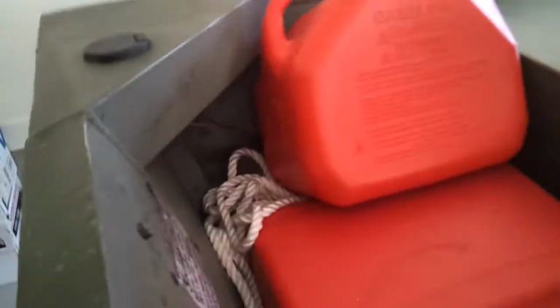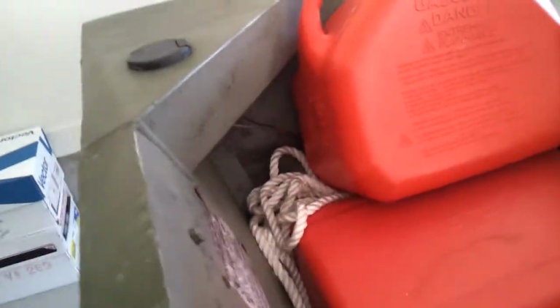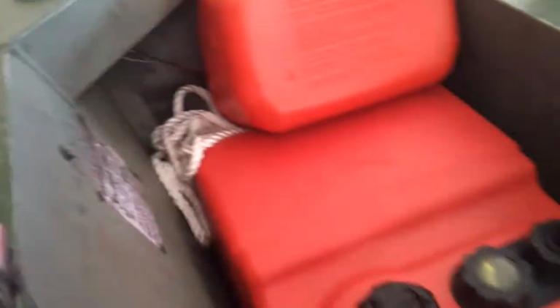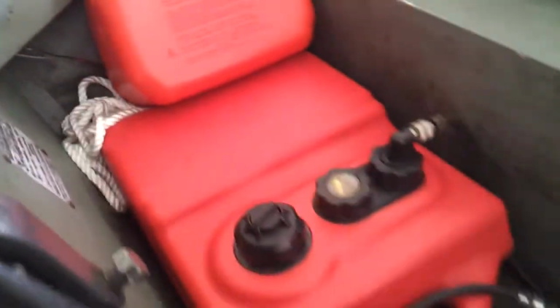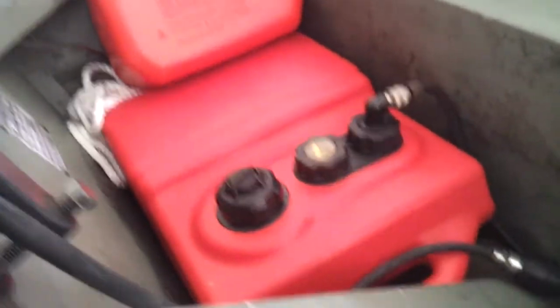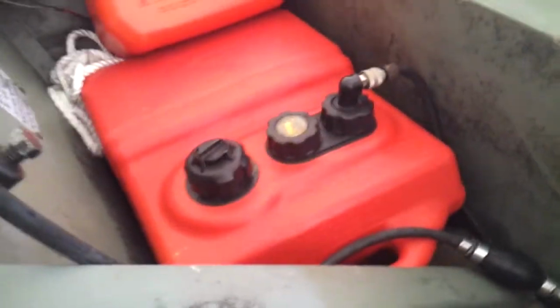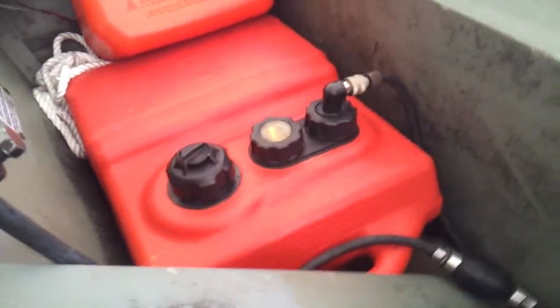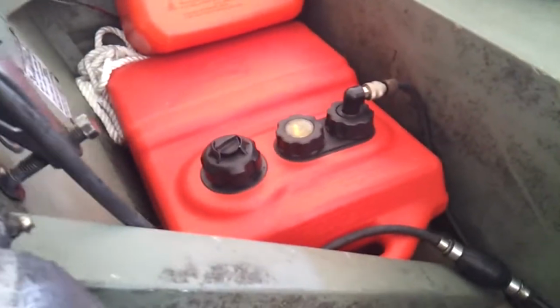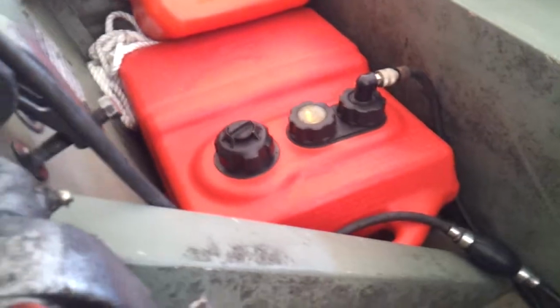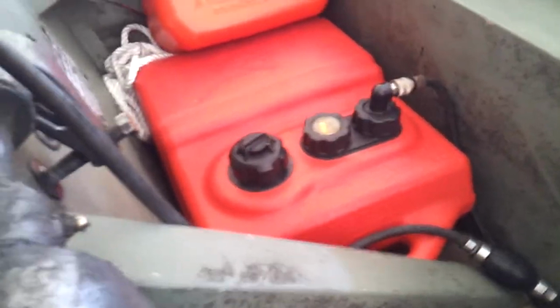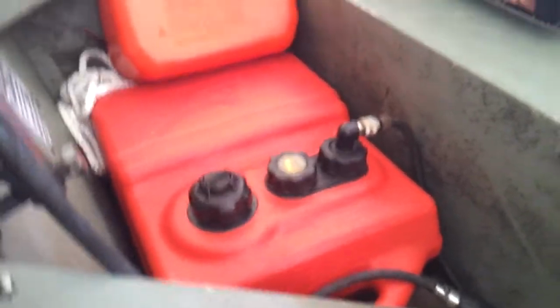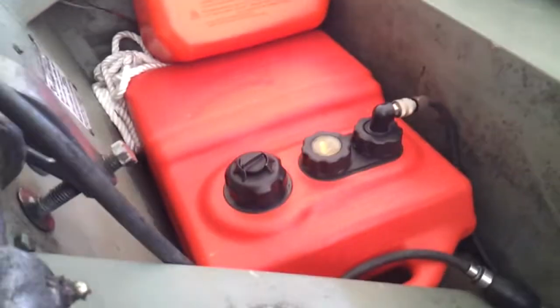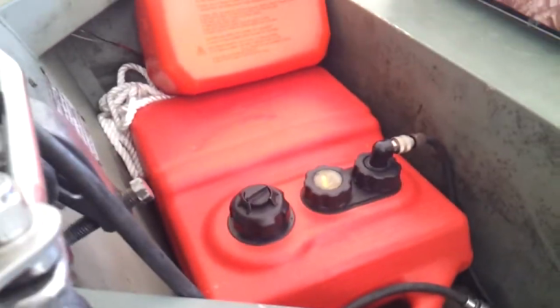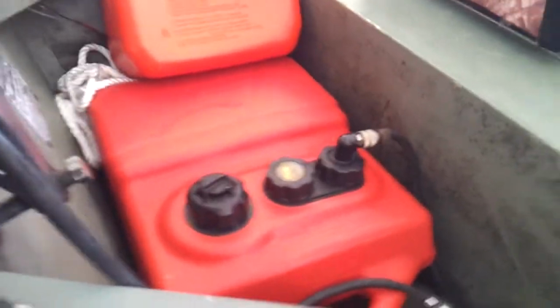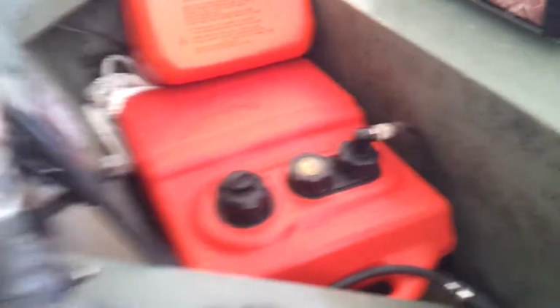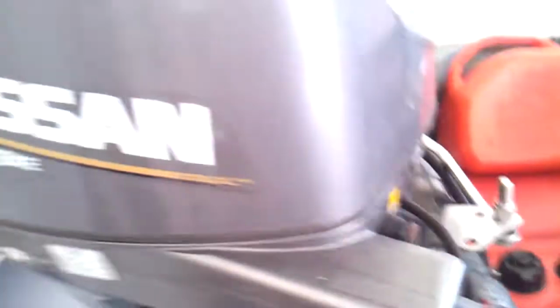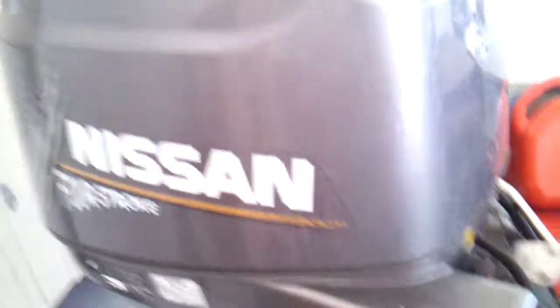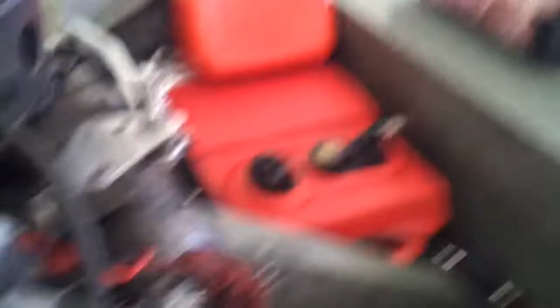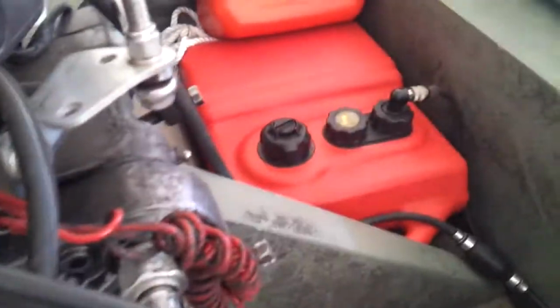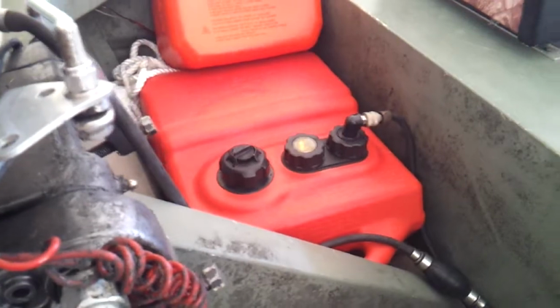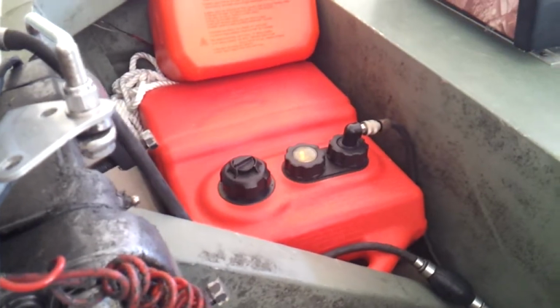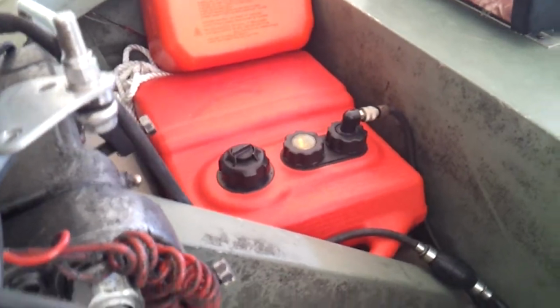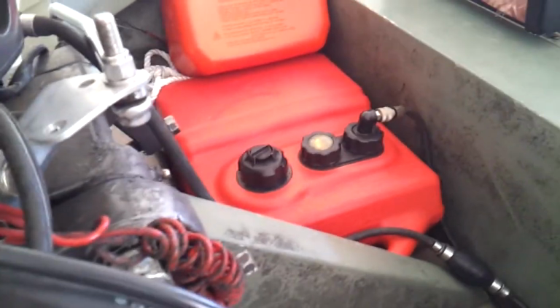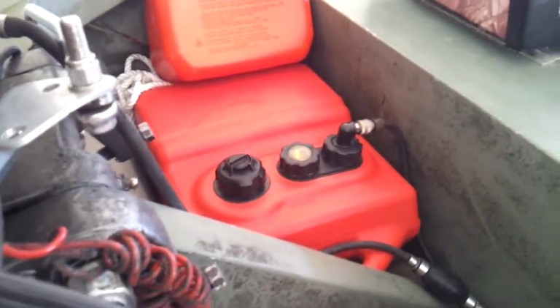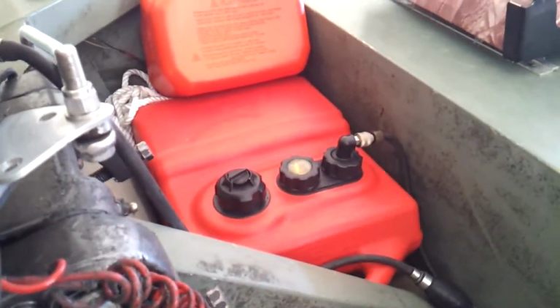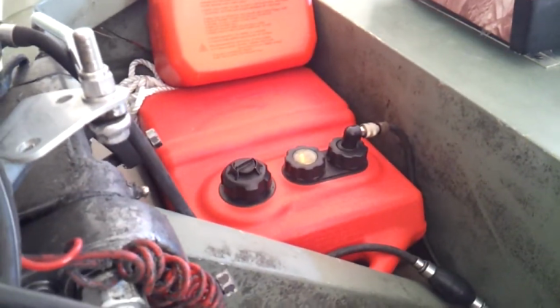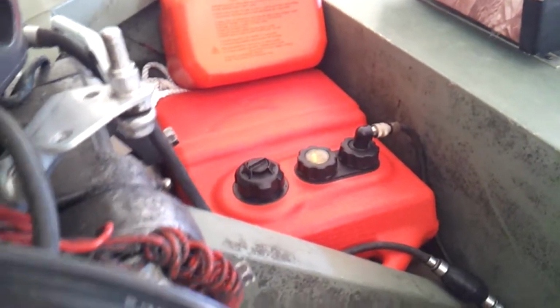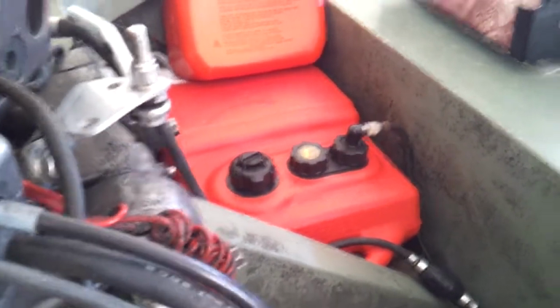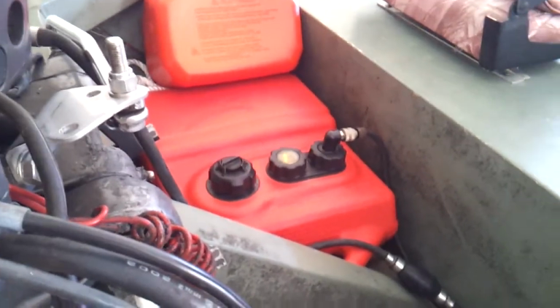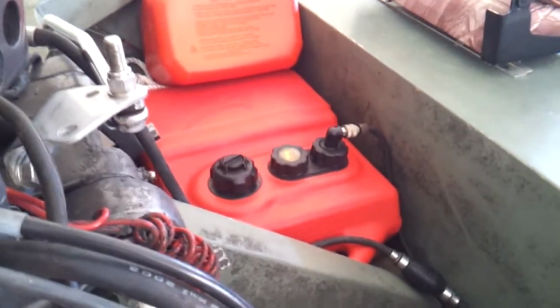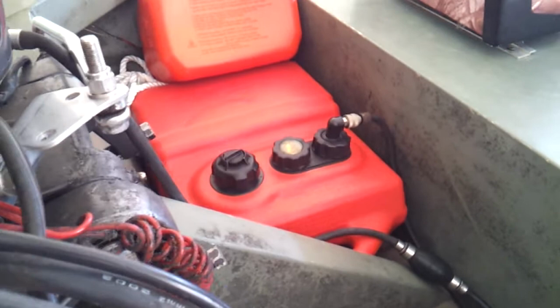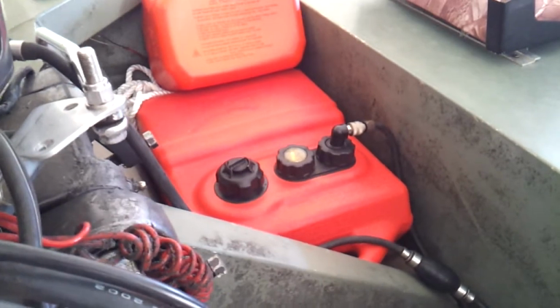A little rope to tie up with. This is my five gallon tank. The engine does pretty good on gas mileage — with that five gallon tank I can normally go out about five times before I have to refuel.